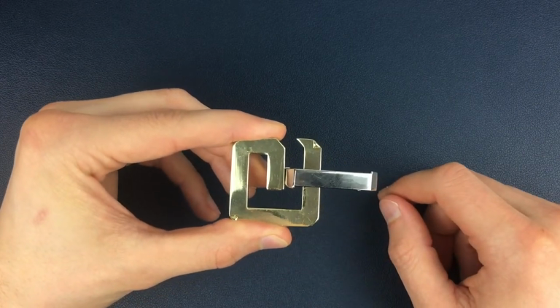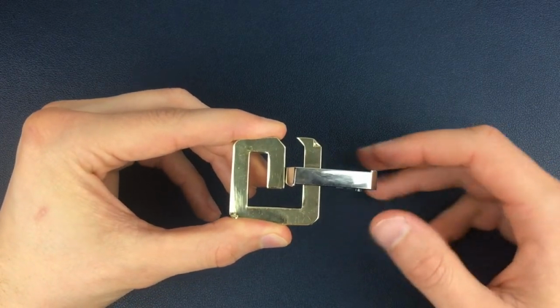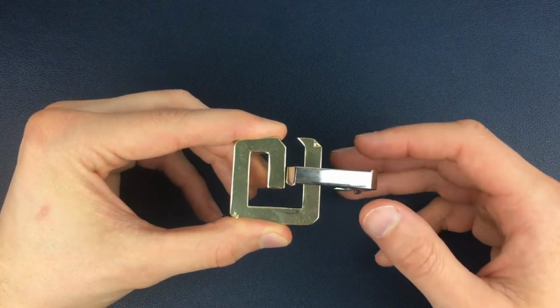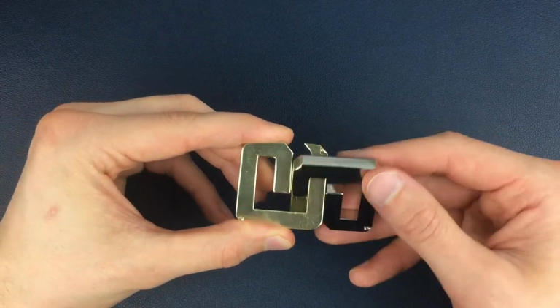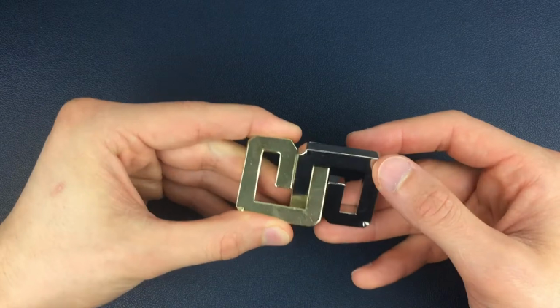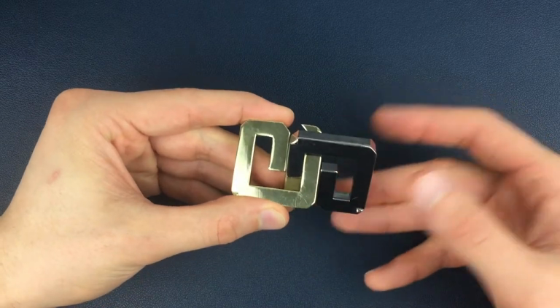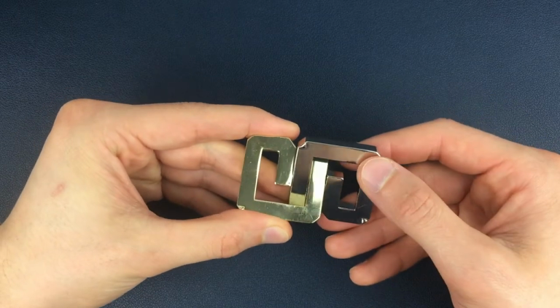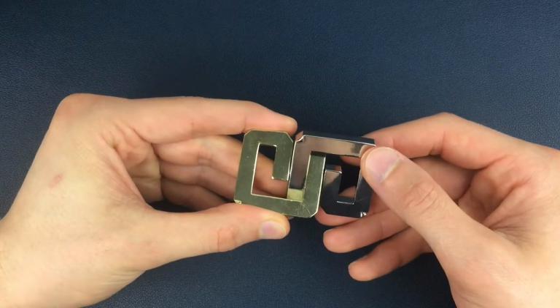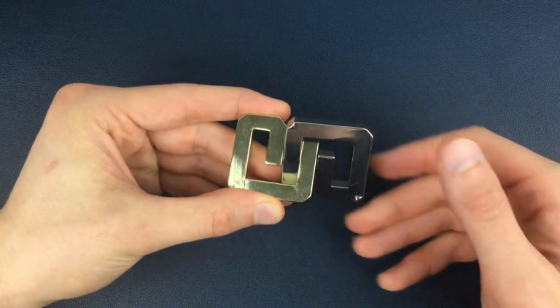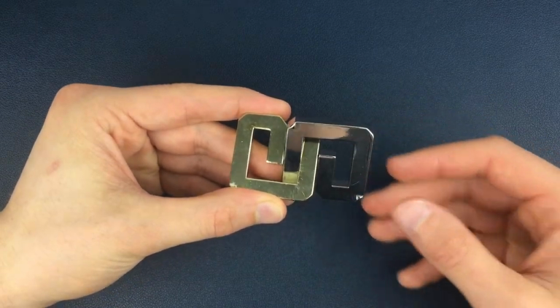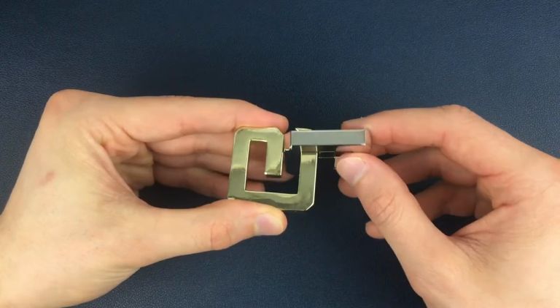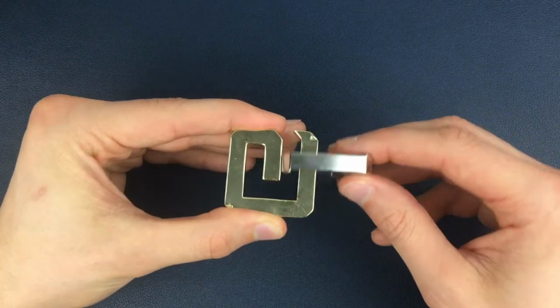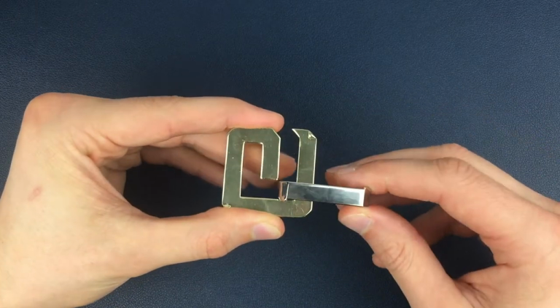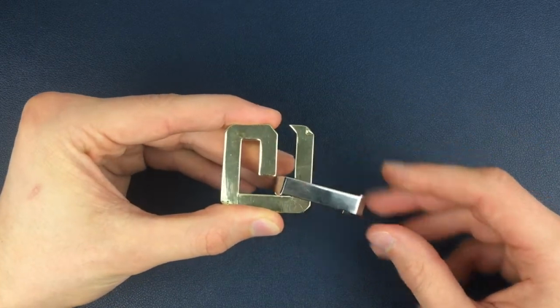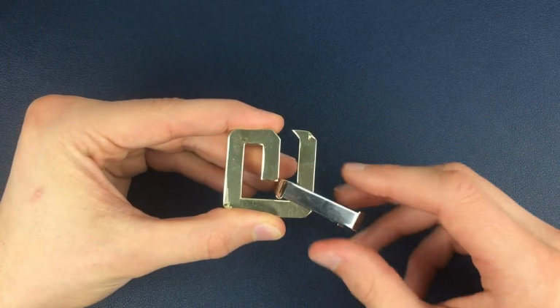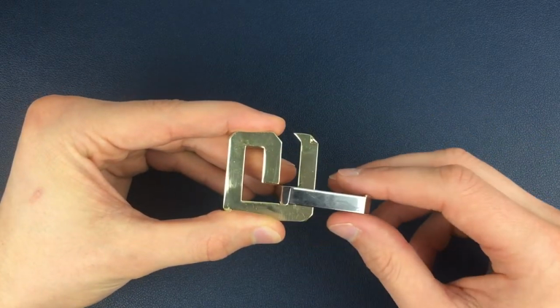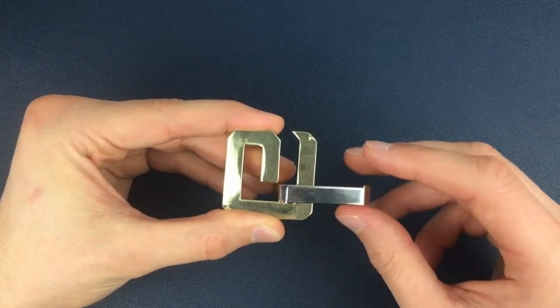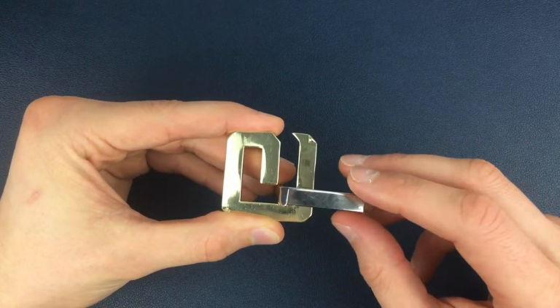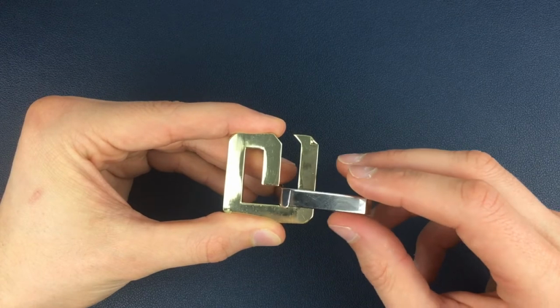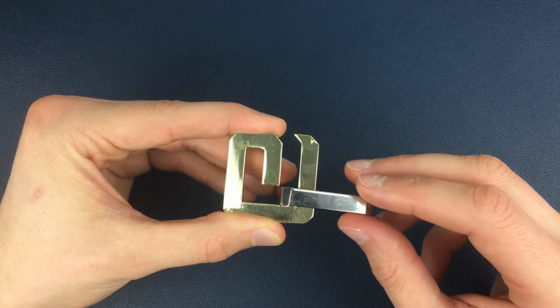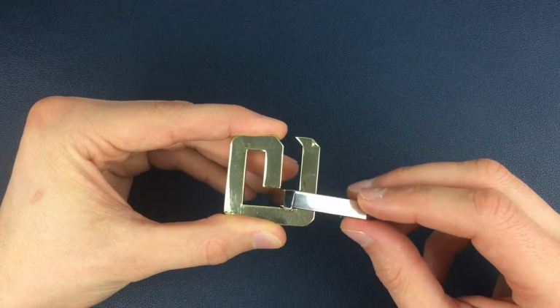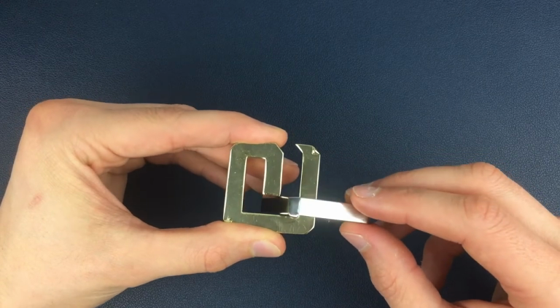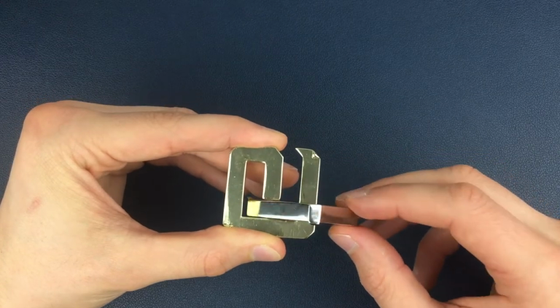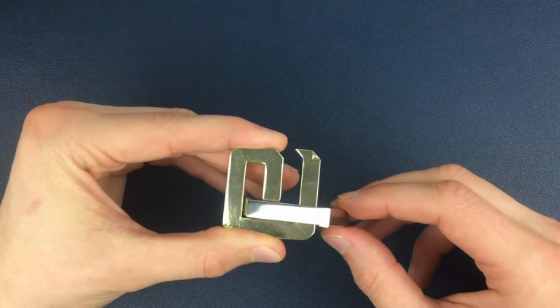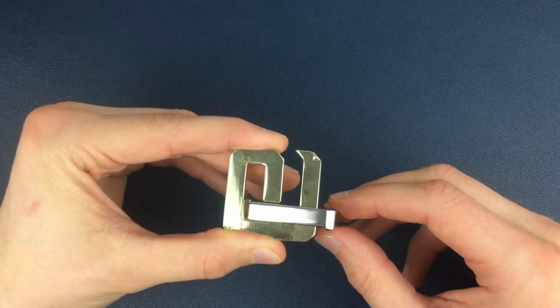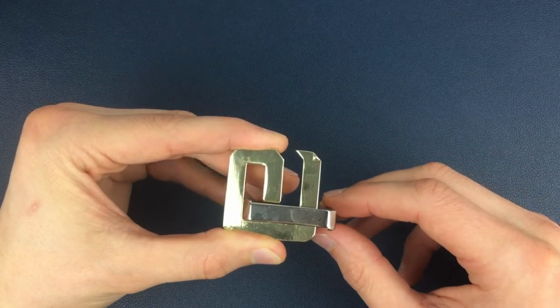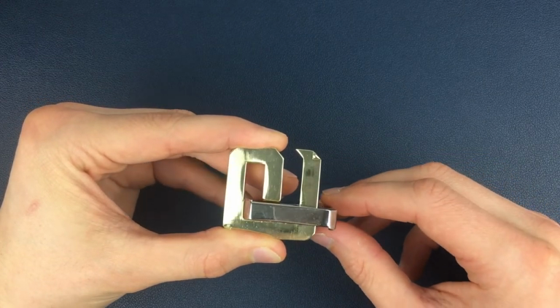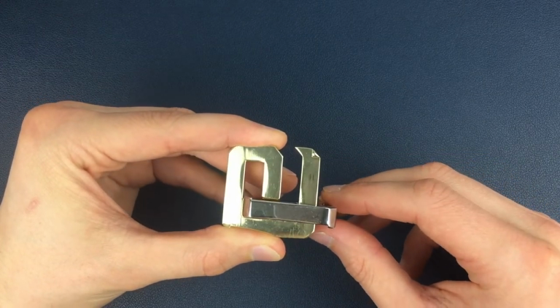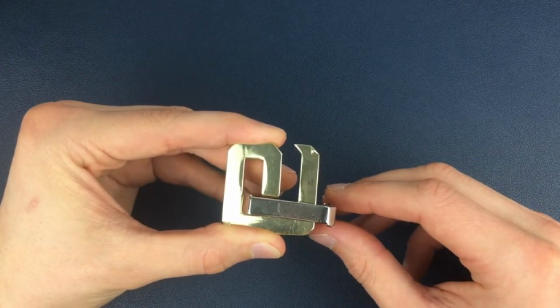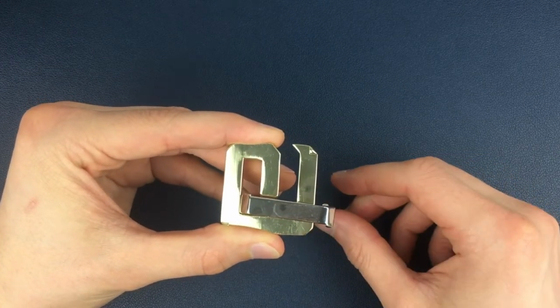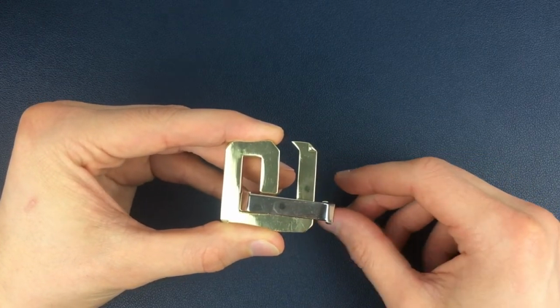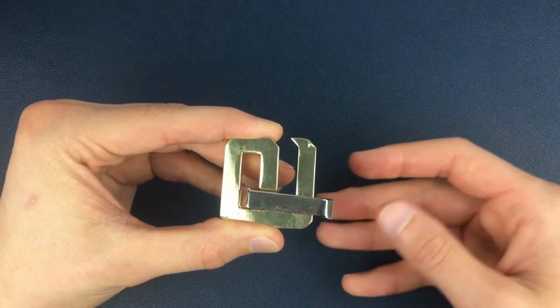First of all, with the silver G in this position, we're going to slide it to the end in here and then it'll almost do this move on its own — we're going to twist the G into this position here.